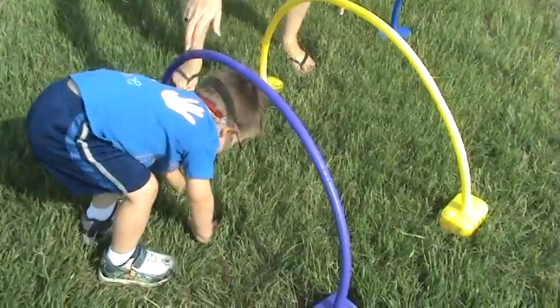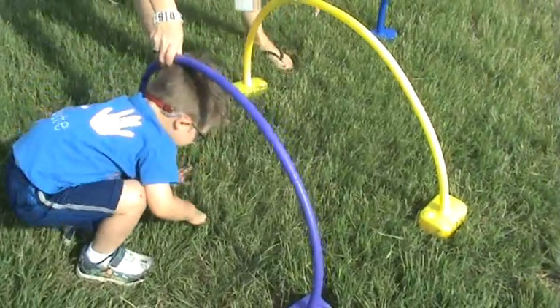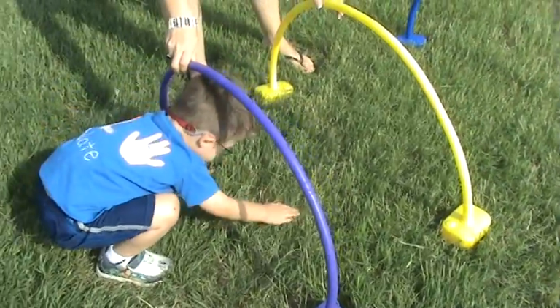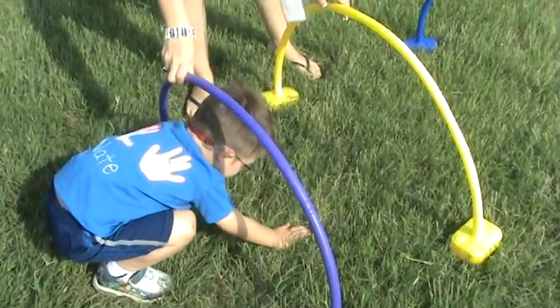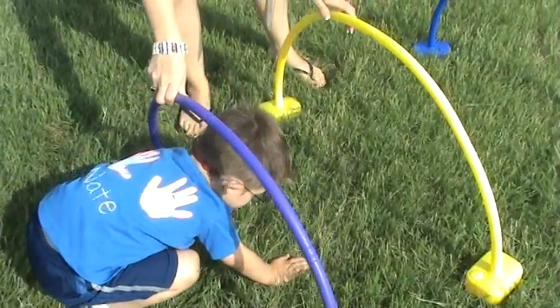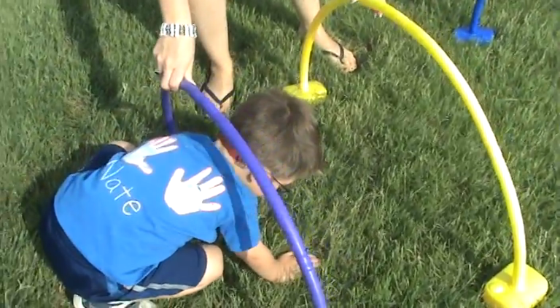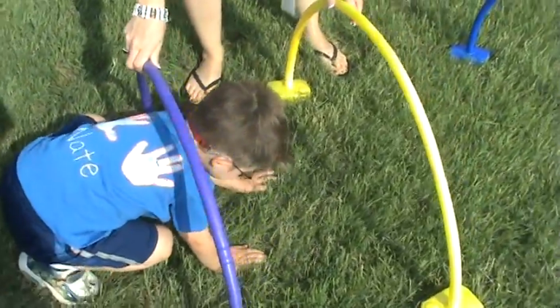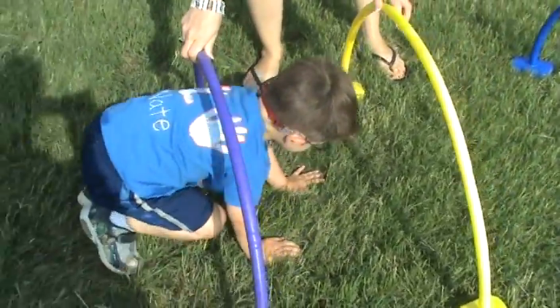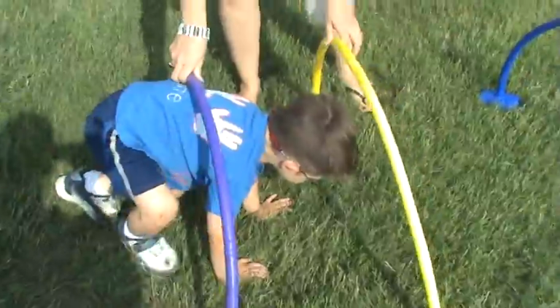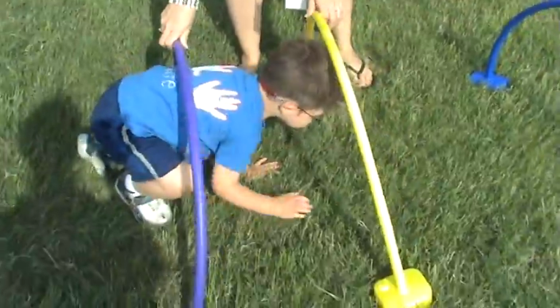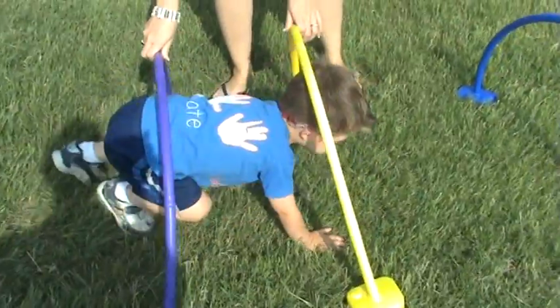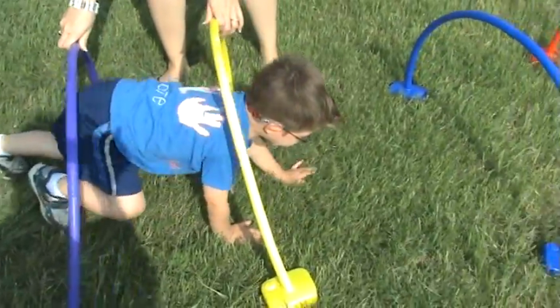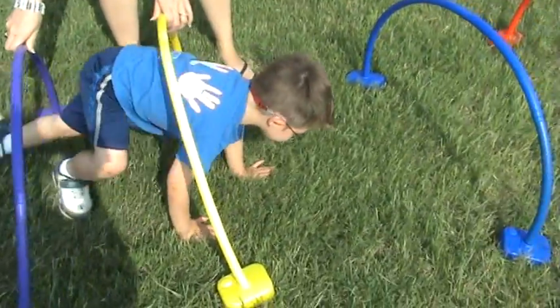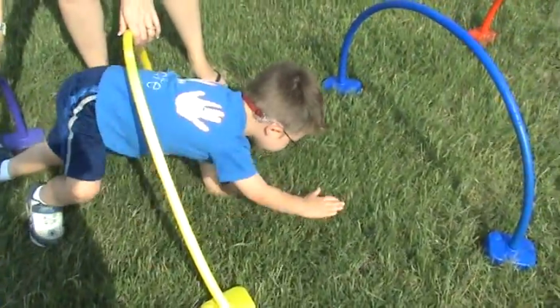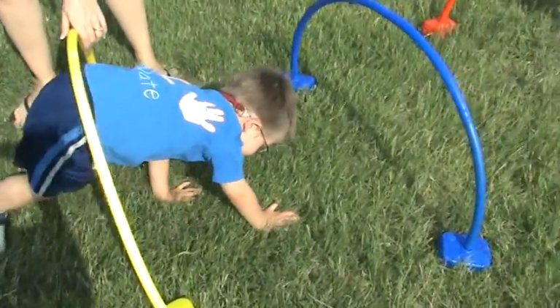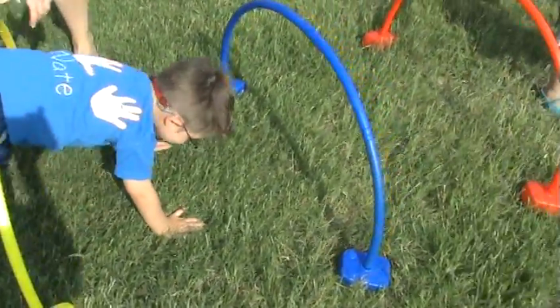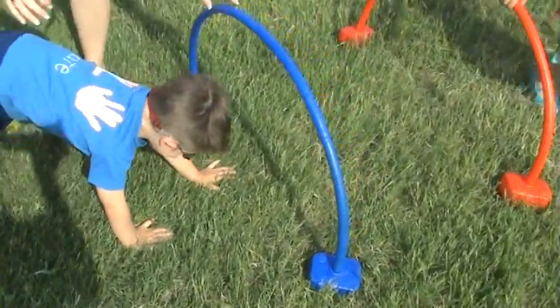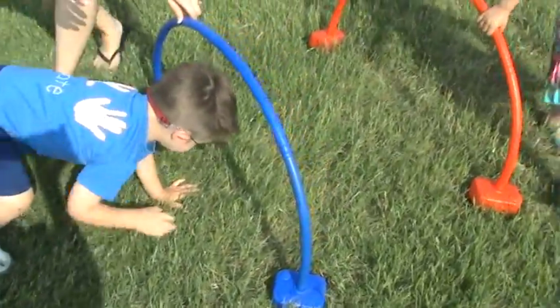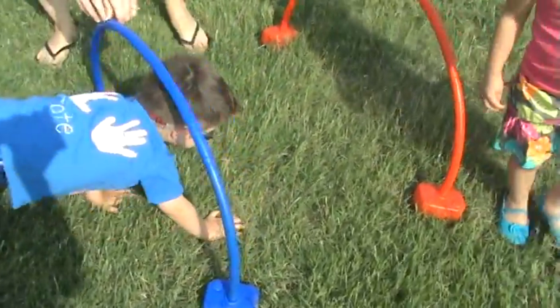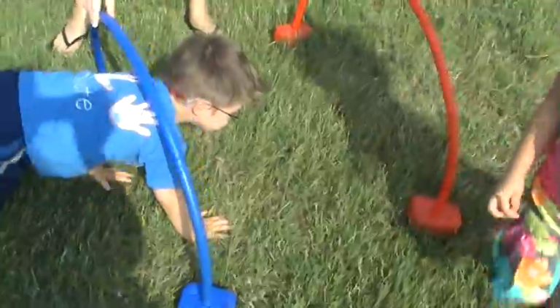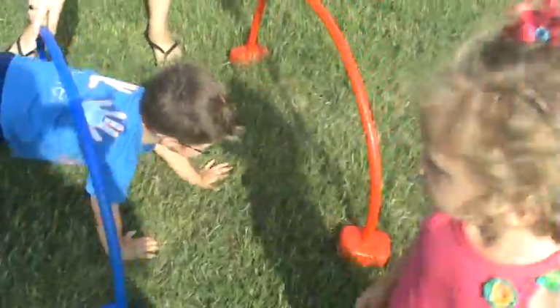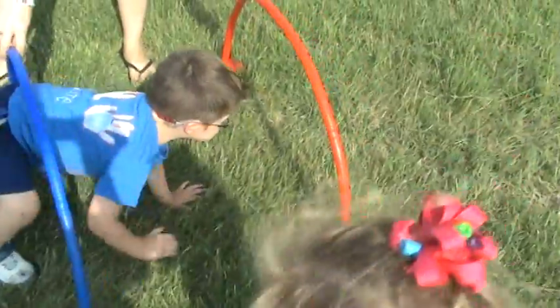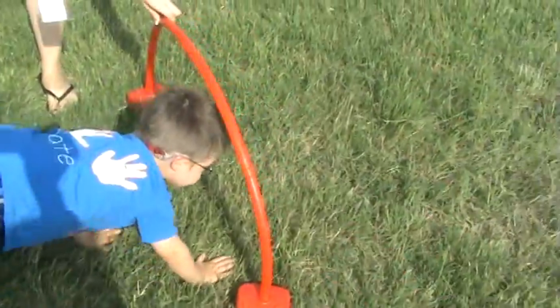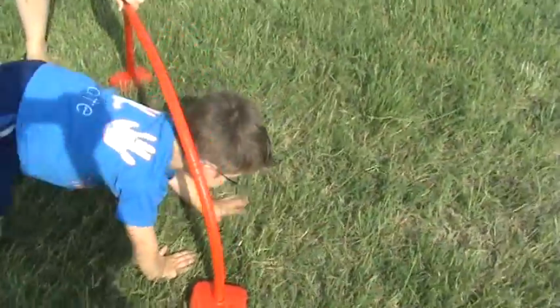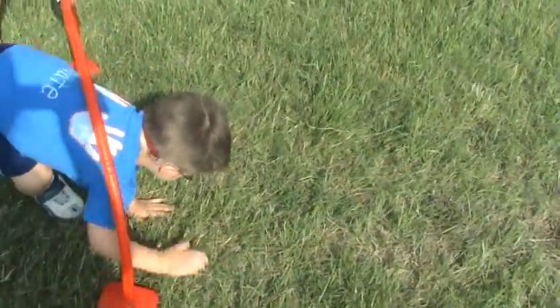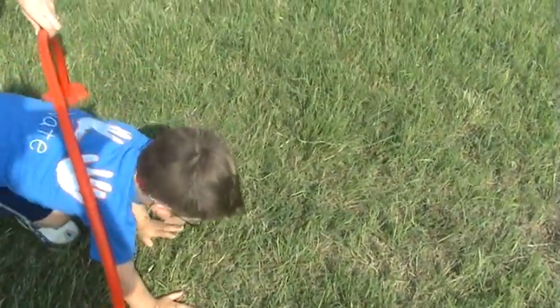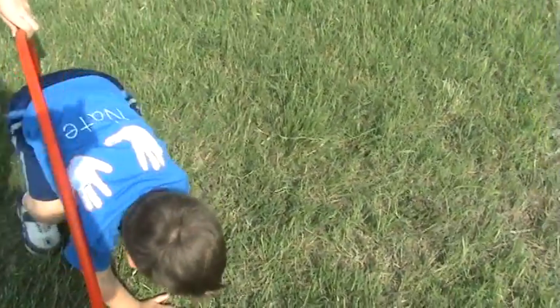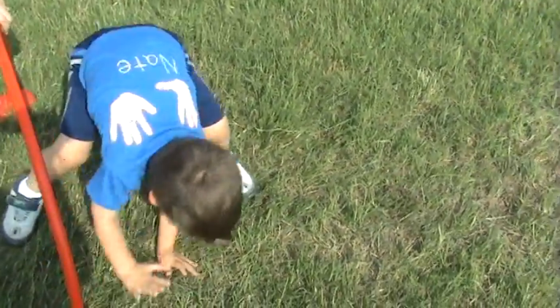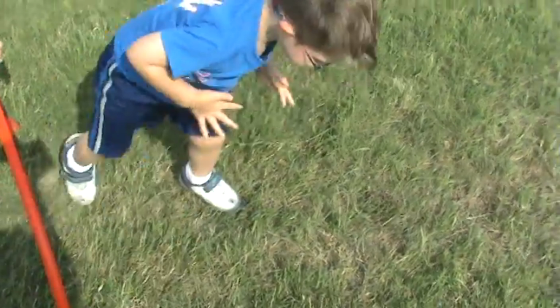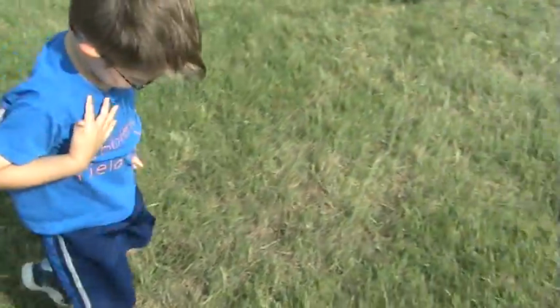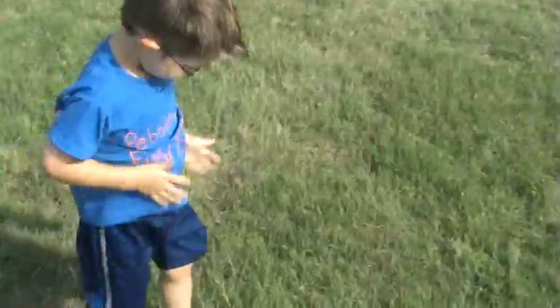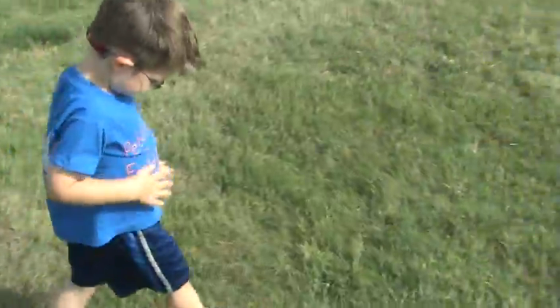Yeah, they don't want to touch it. It's just grass. Come on, you can do it. Go low, Nate. Go low. There you go, buddy. Oh, he was just loving this last night. Good job. Woo-hoo!